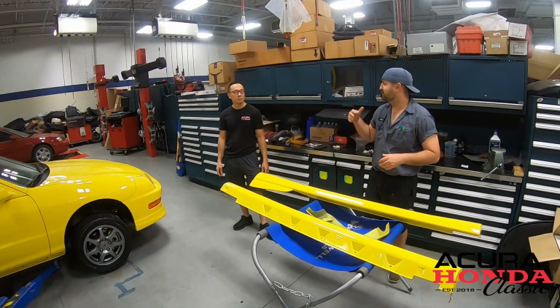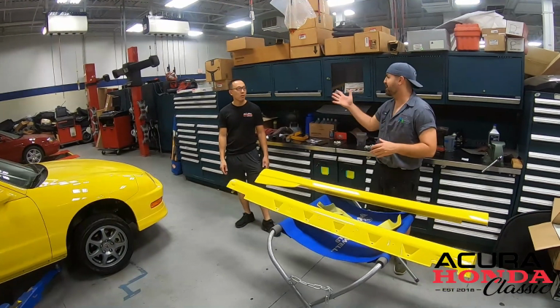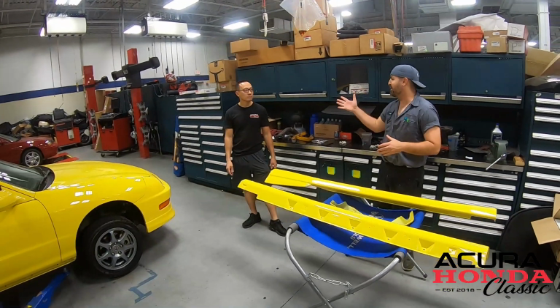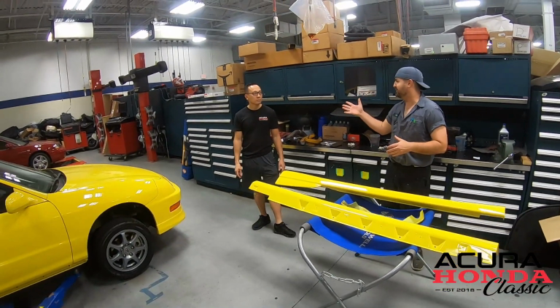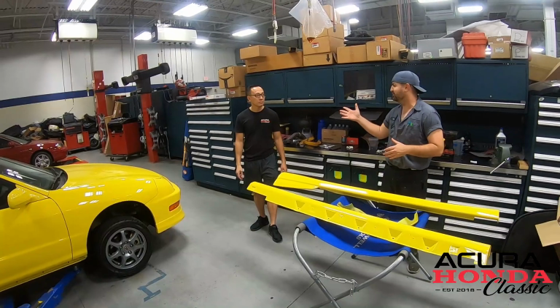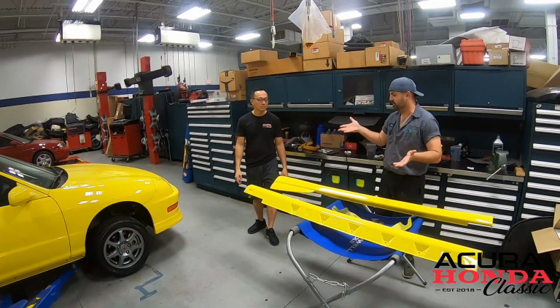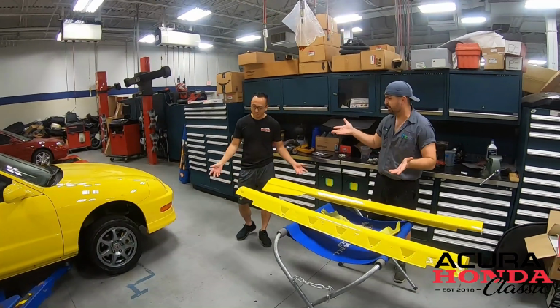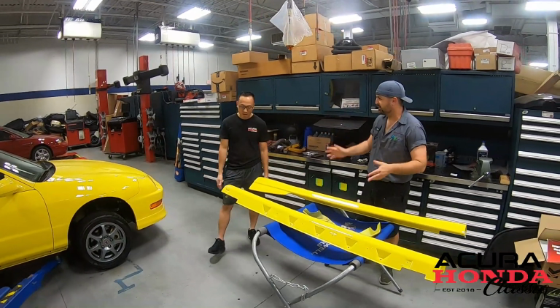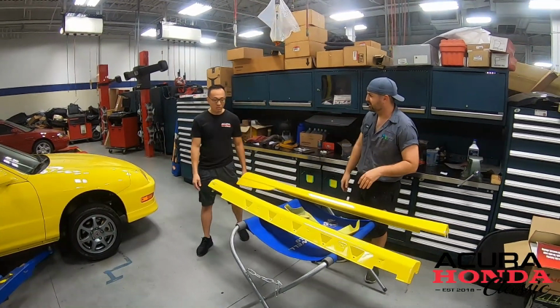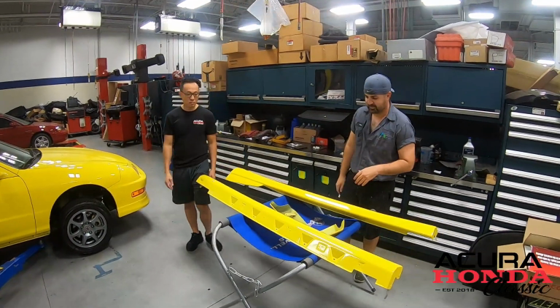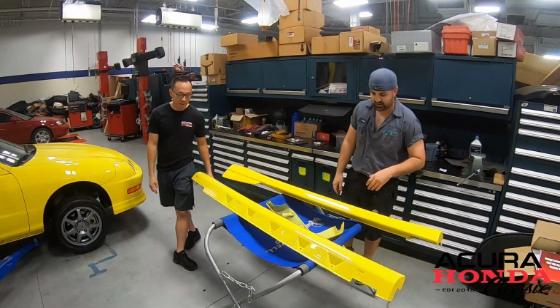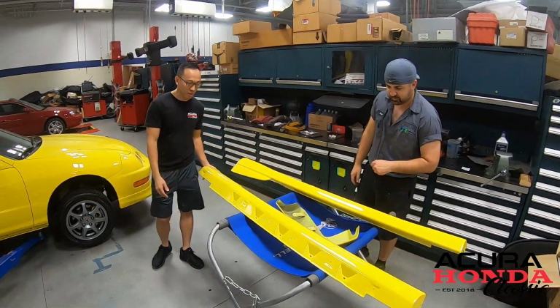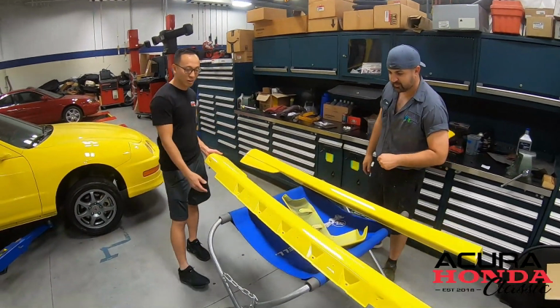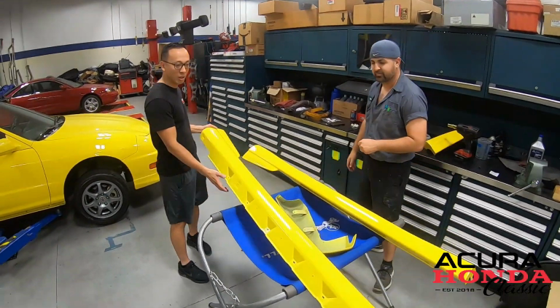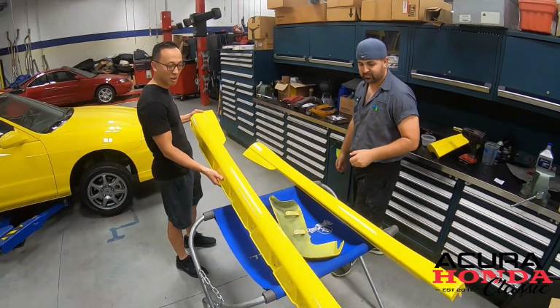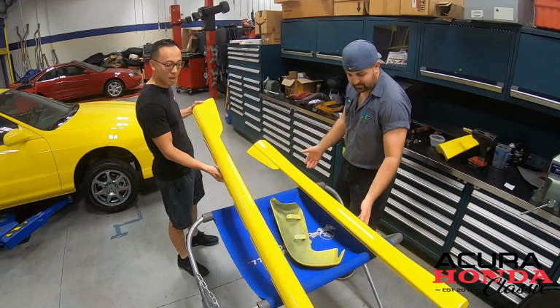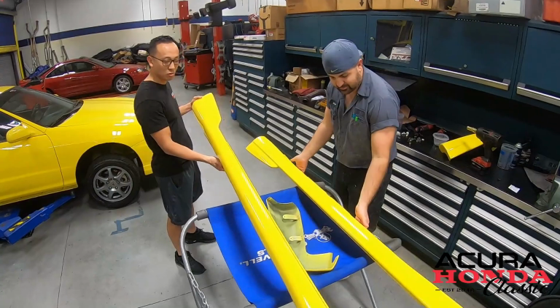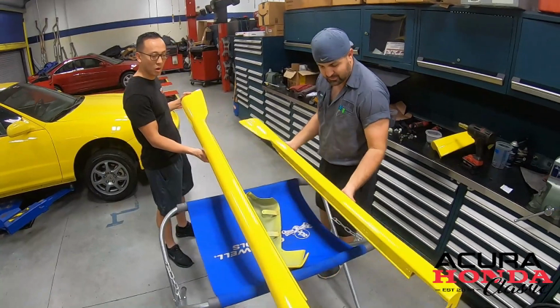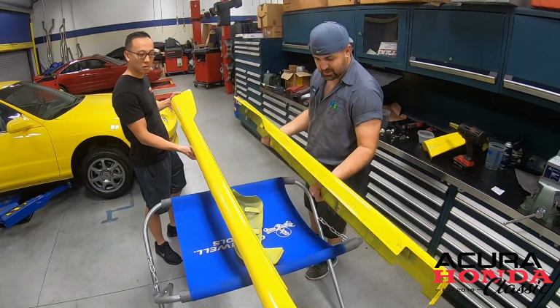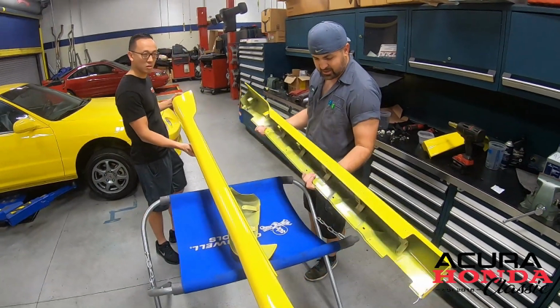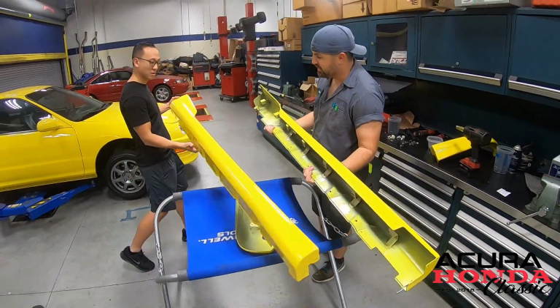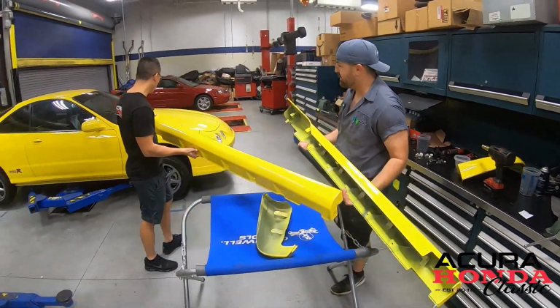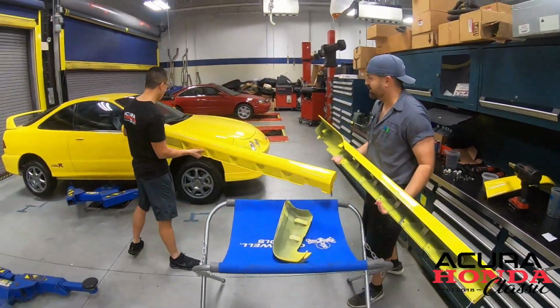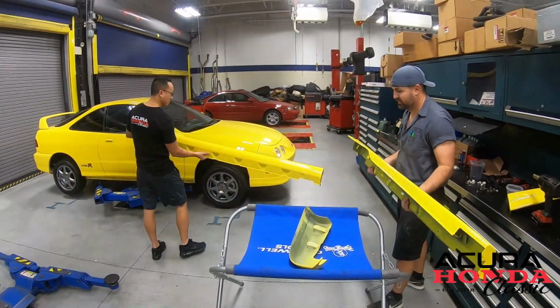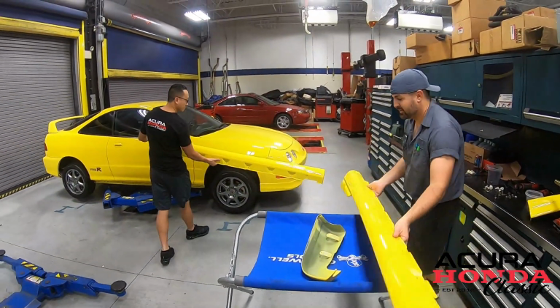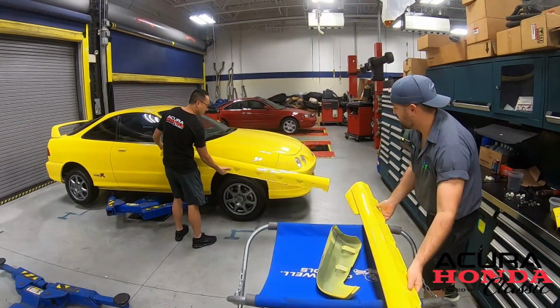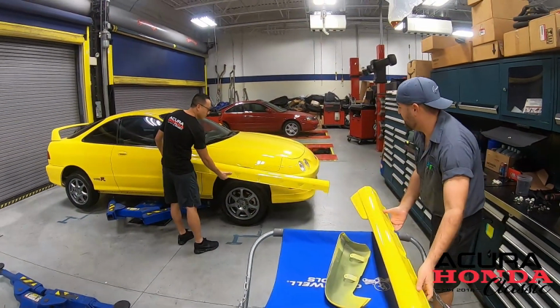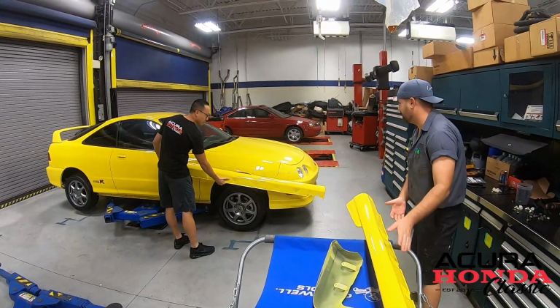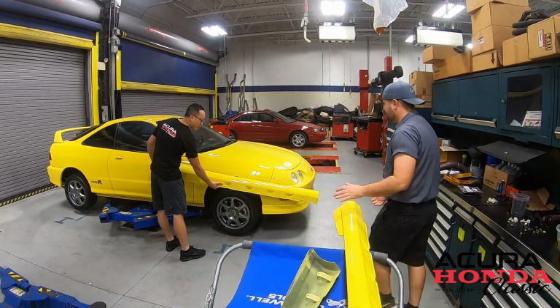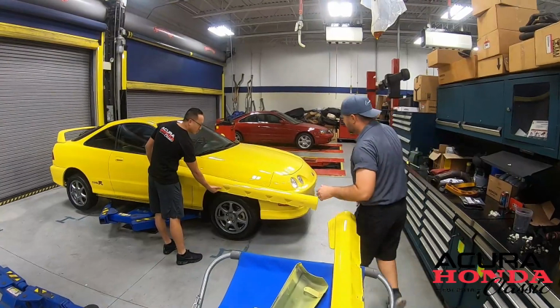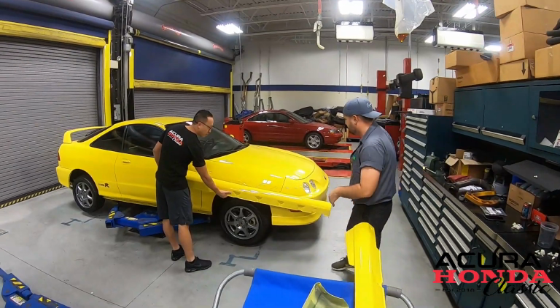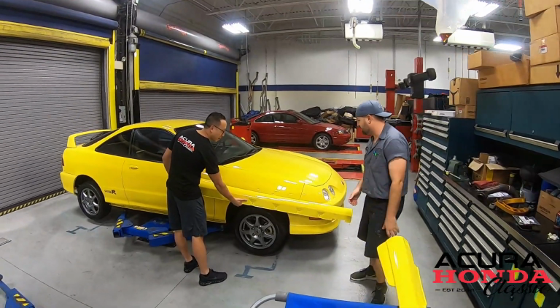Just got them out of the paint shop. What do you think? They look great. Look at the color — it matches so well to the car. Phoenix Yellow. Look at that — it's like a perfect match. Great job, Ryan.